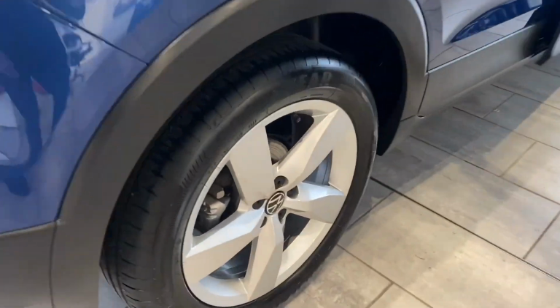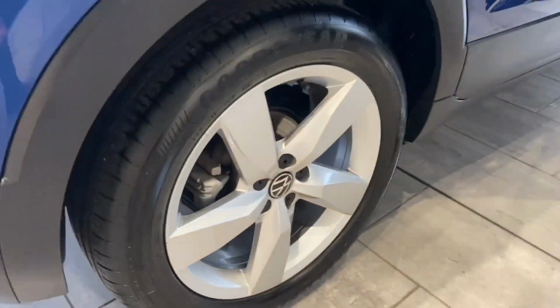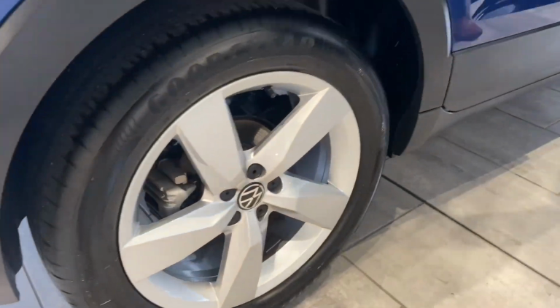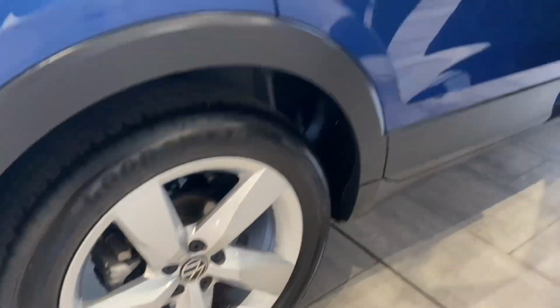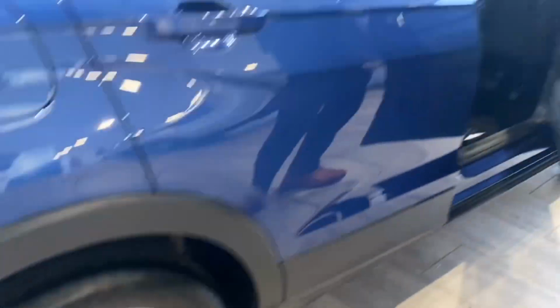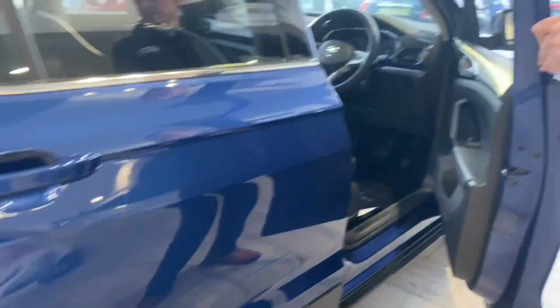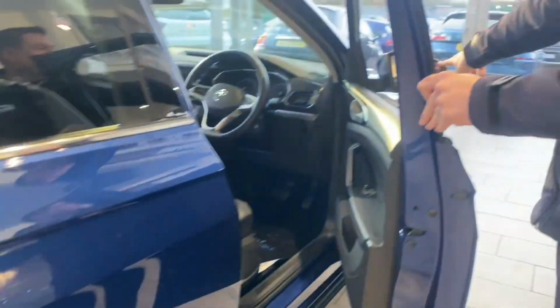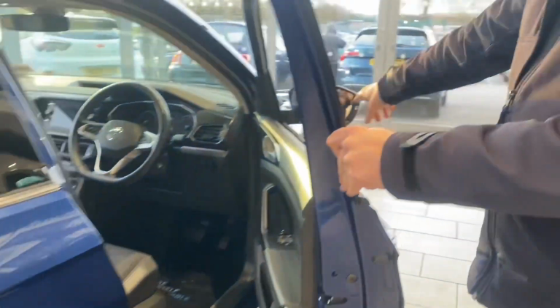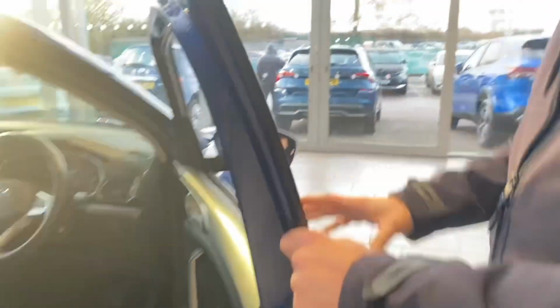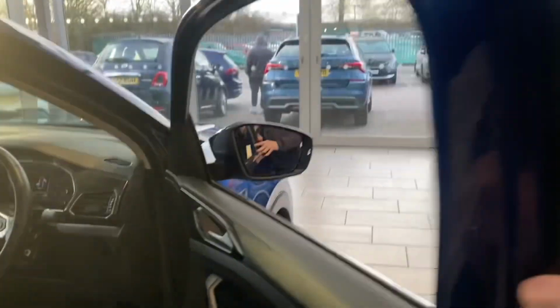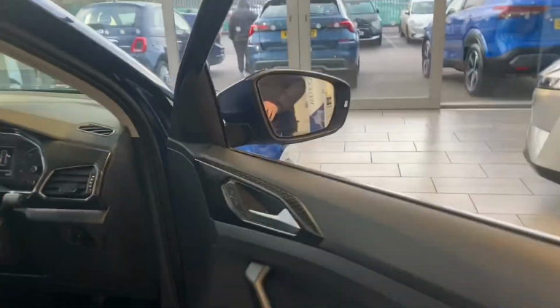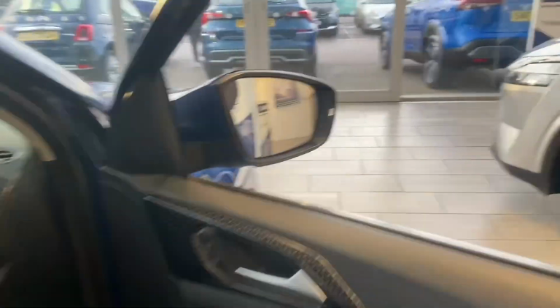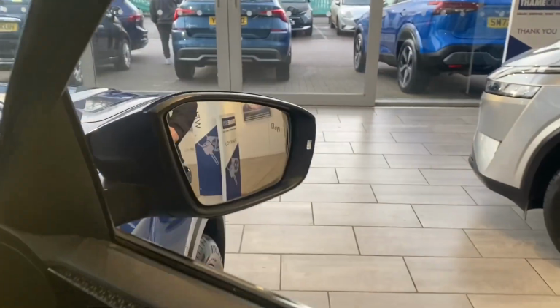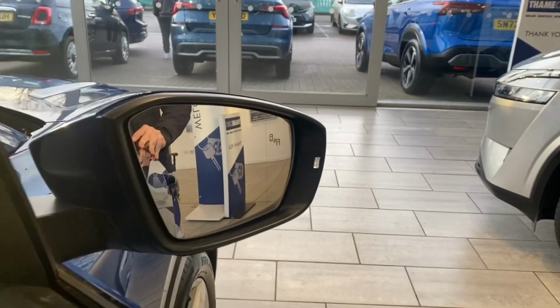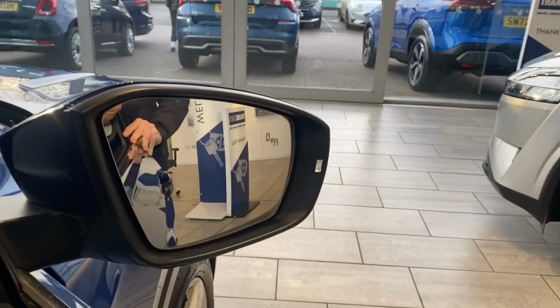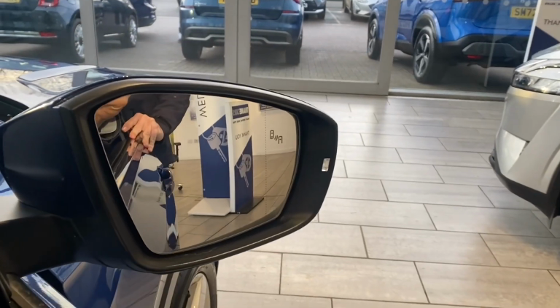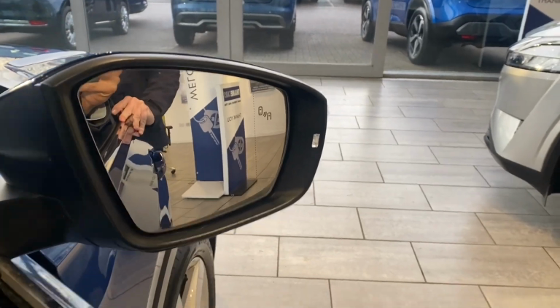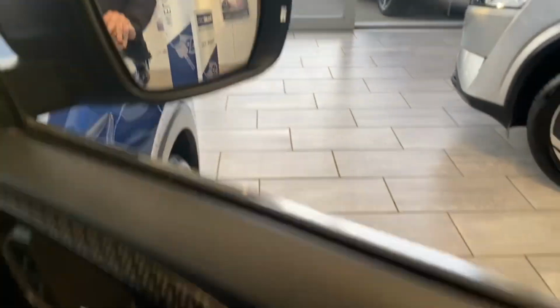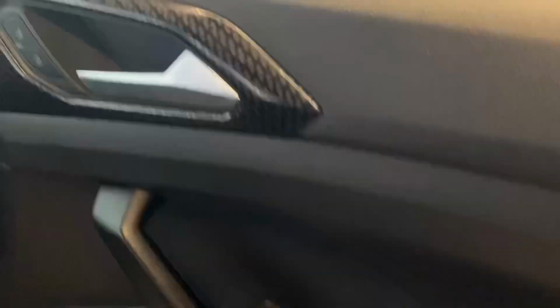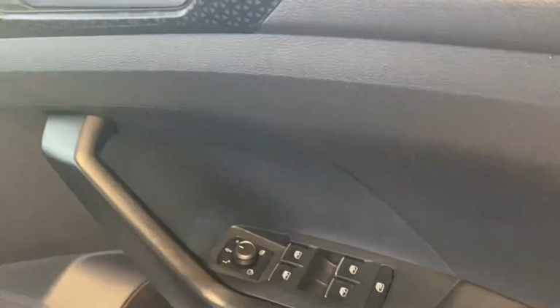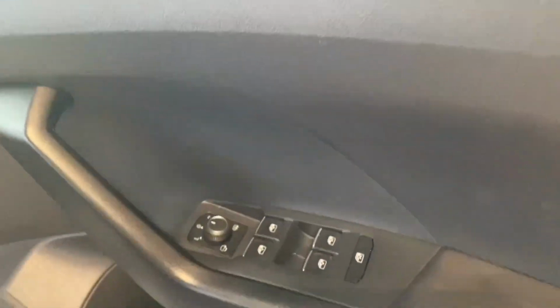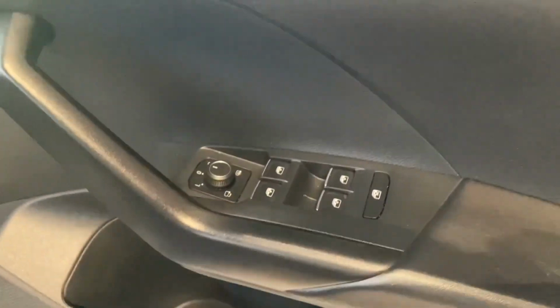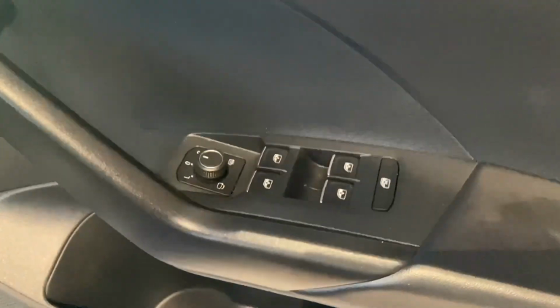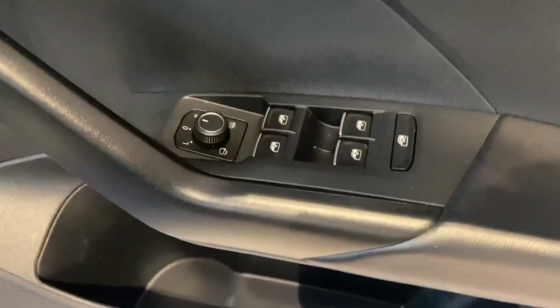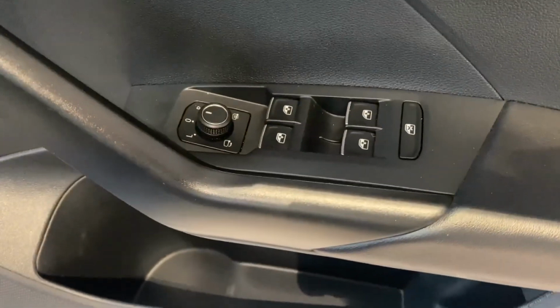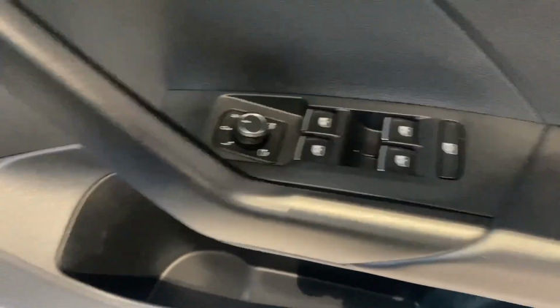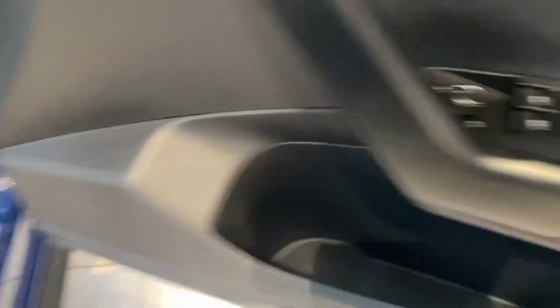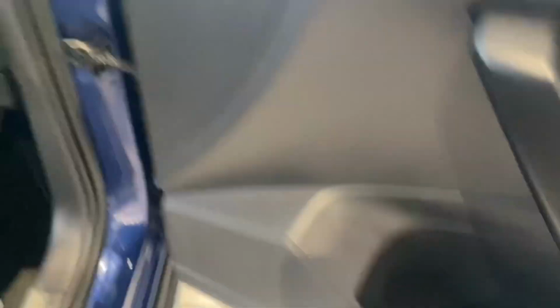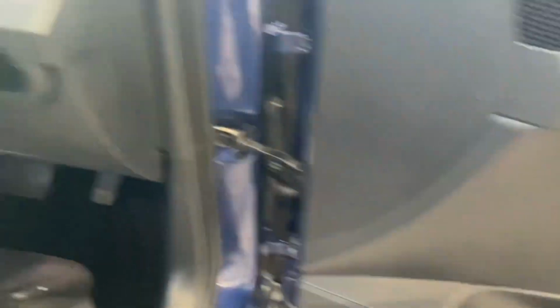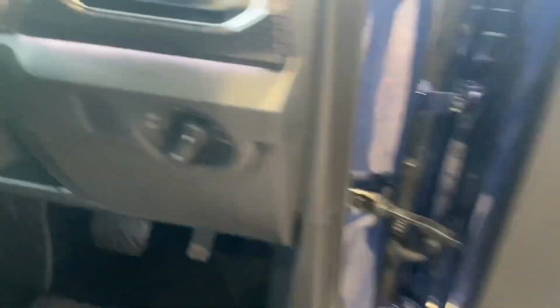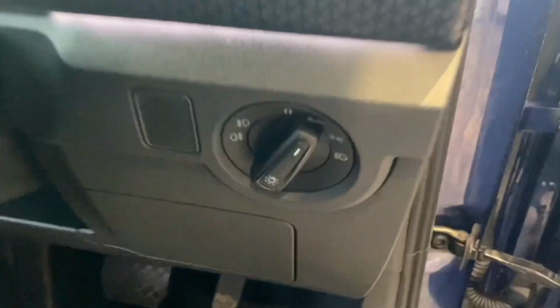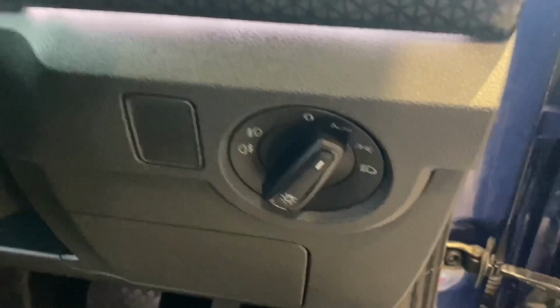You've got blind spot assist, which is a really nice safety feature. Electric folding mirrors which are heated, and it's got auto lights and wipers too.